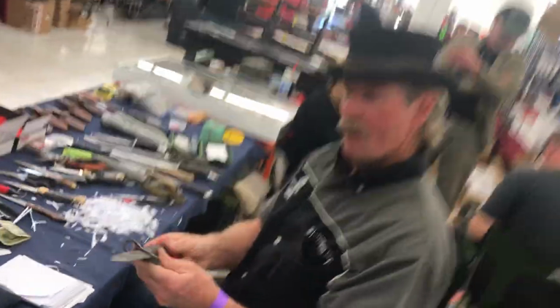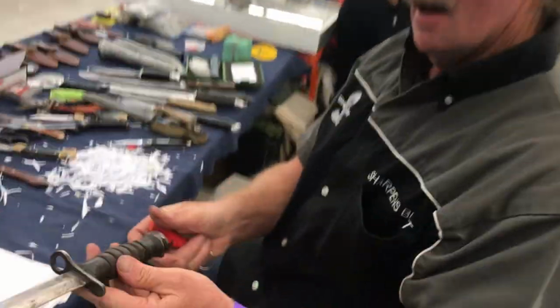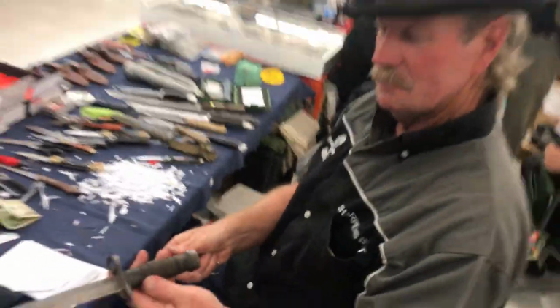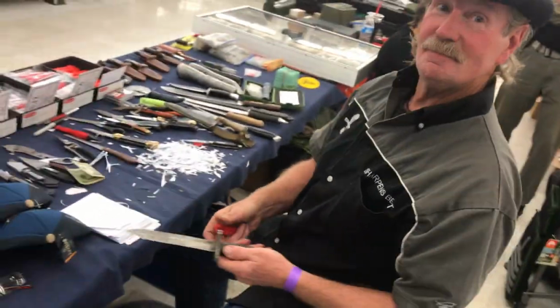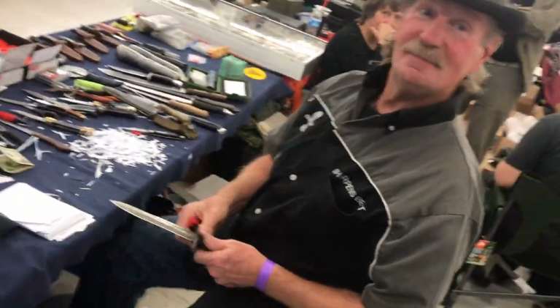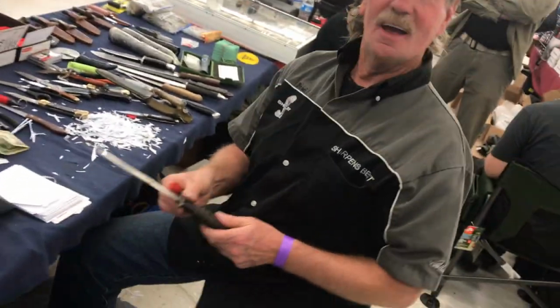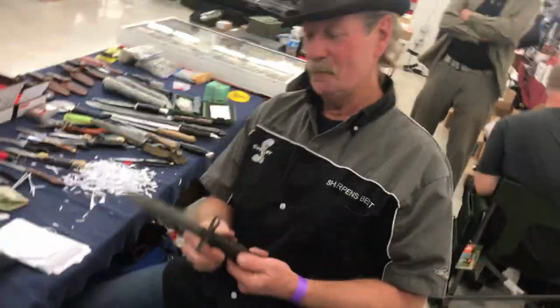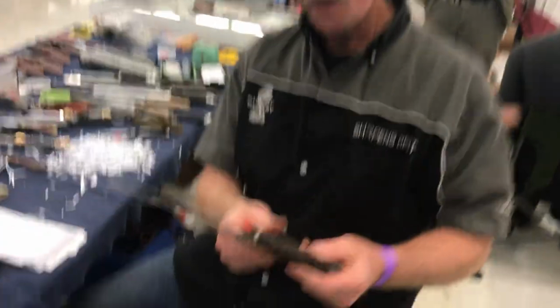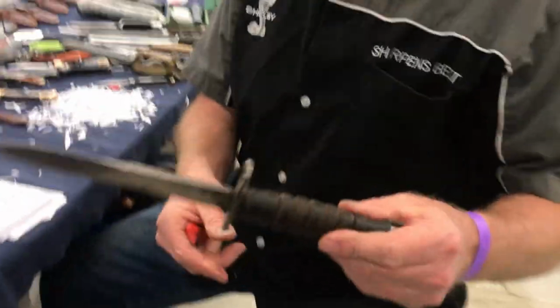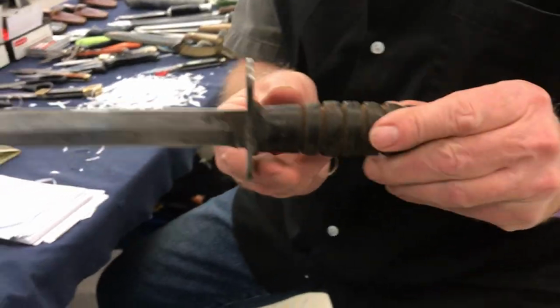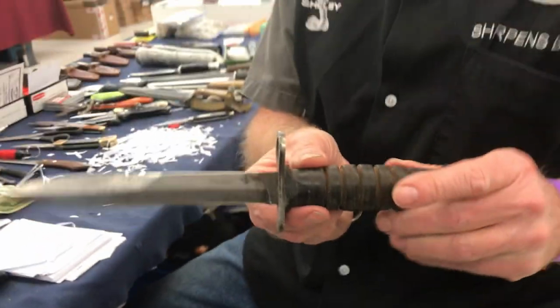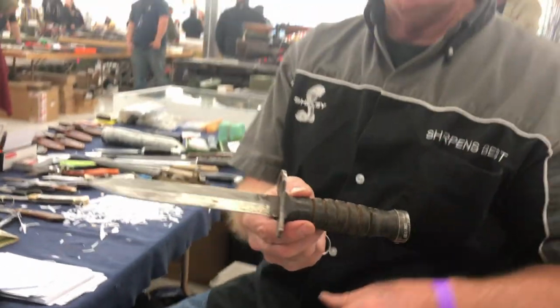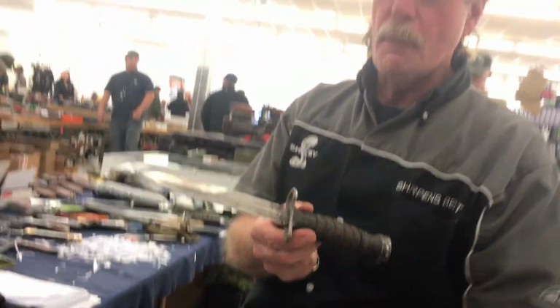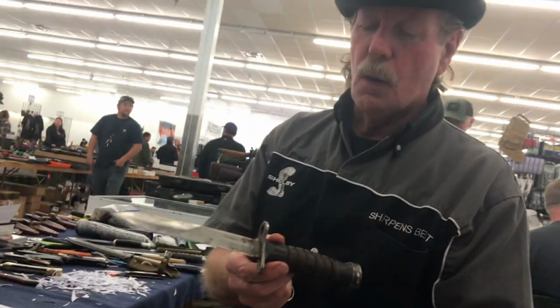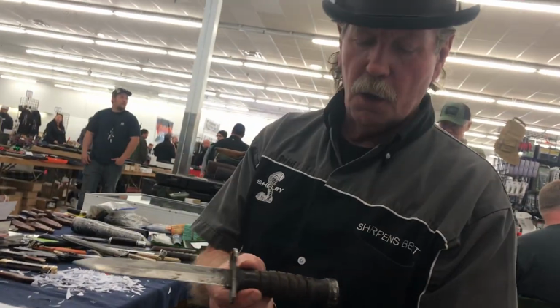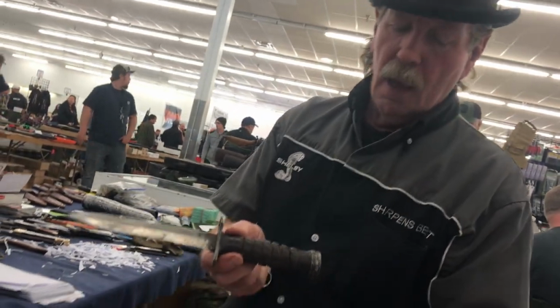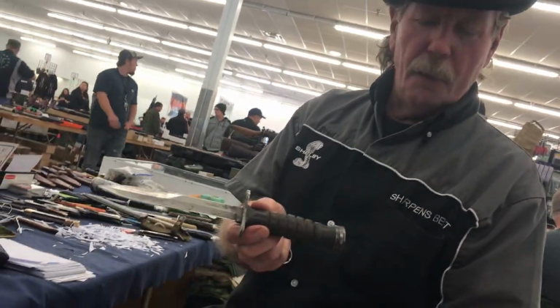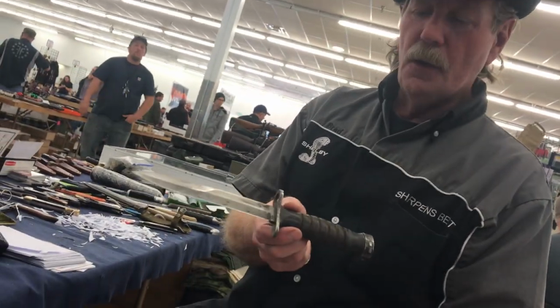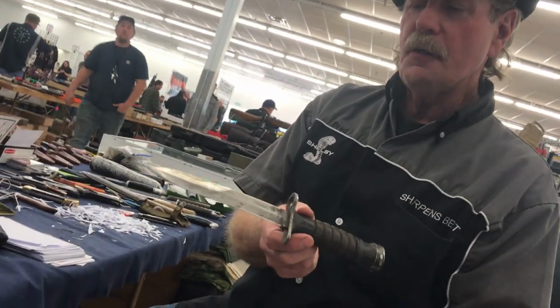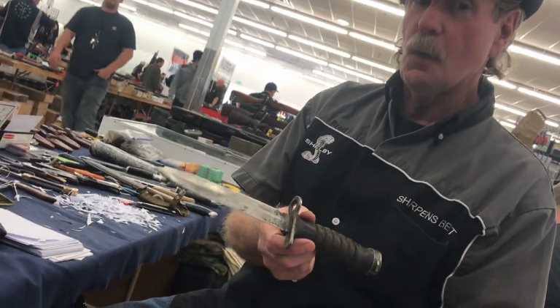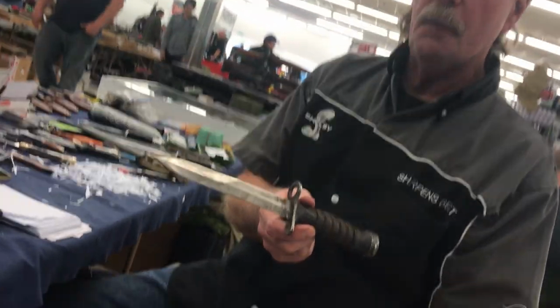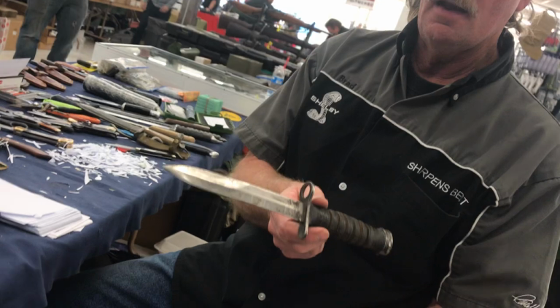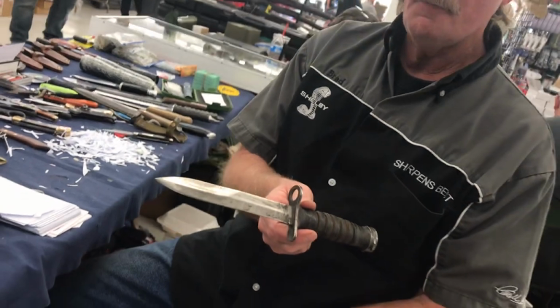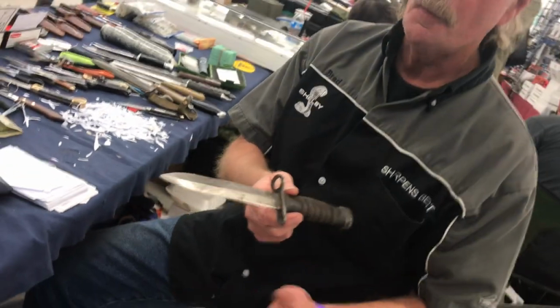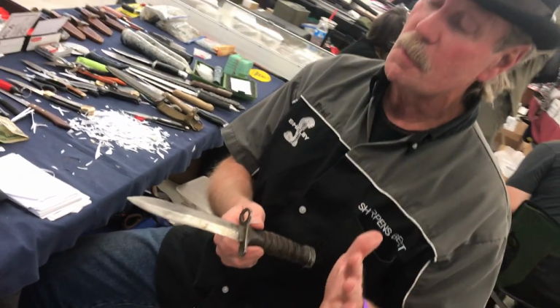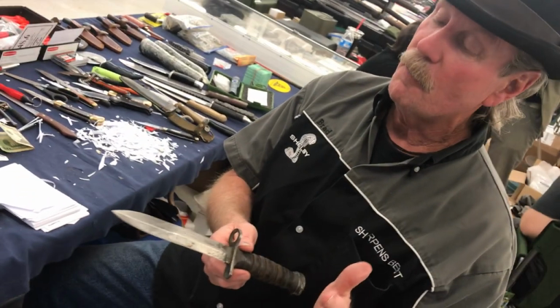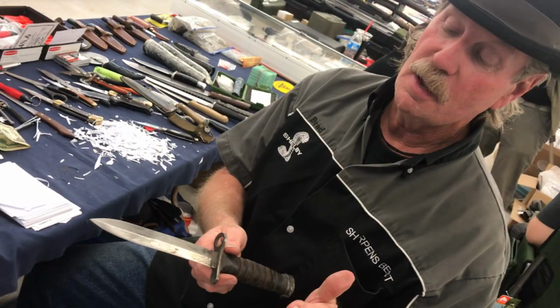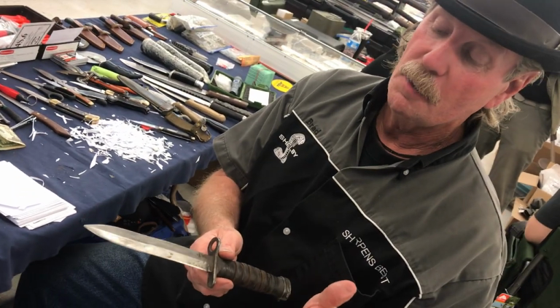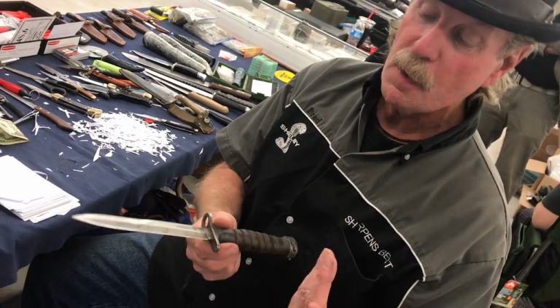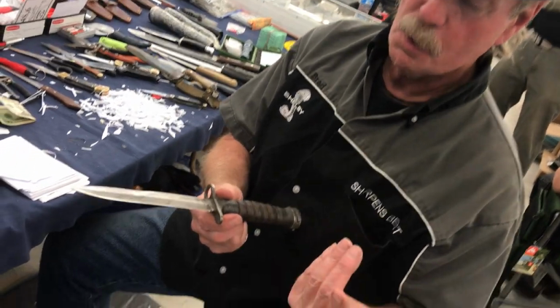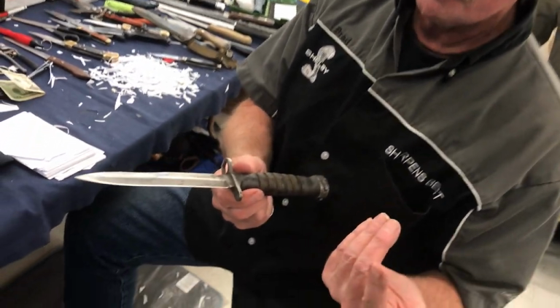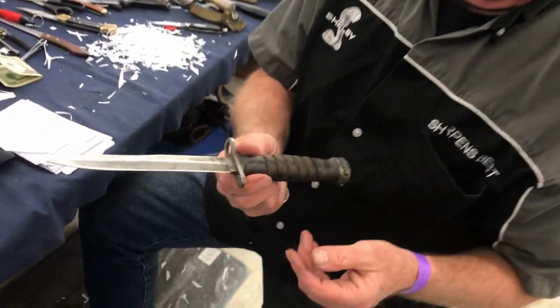I was told to hustle on over here. What are you doing? Well, I'm working on a bayonet — it's probably a World War II. I don't know if you actually should work on a bayonet like that, because sometimes you're better off just leaving them alone. They might be worth $250, $300.